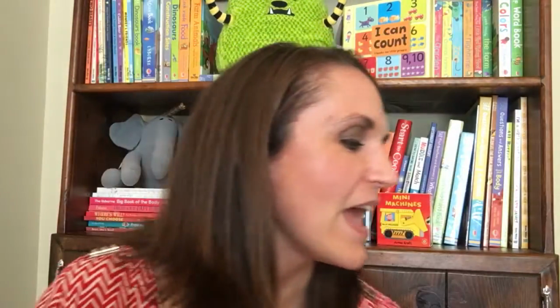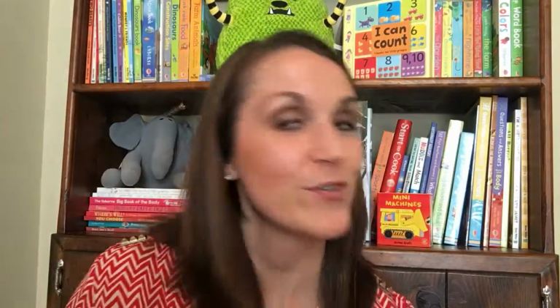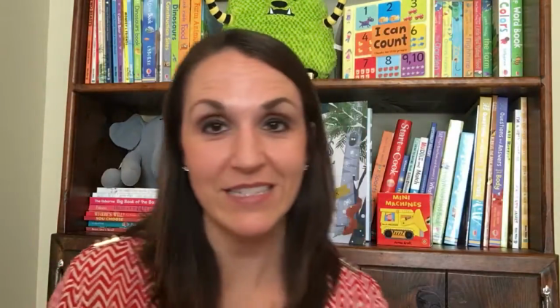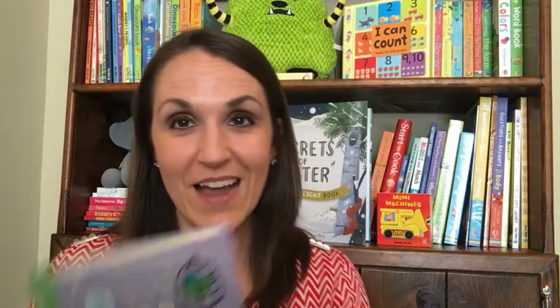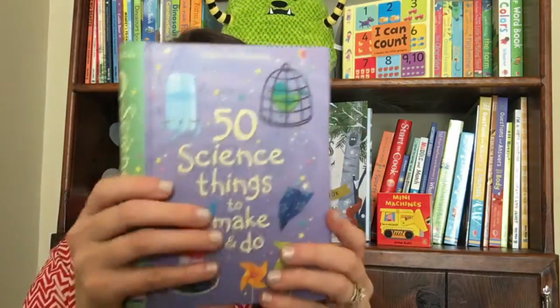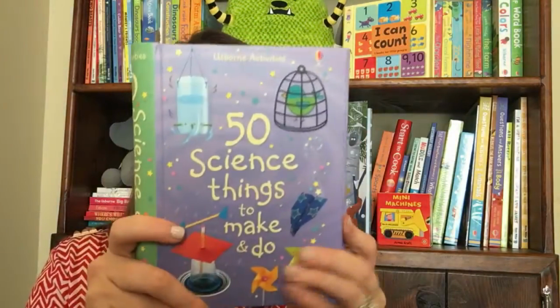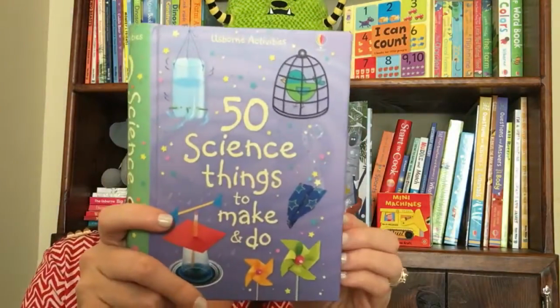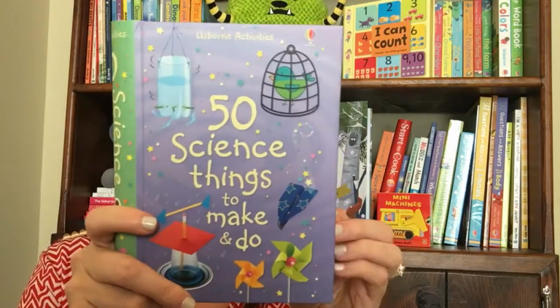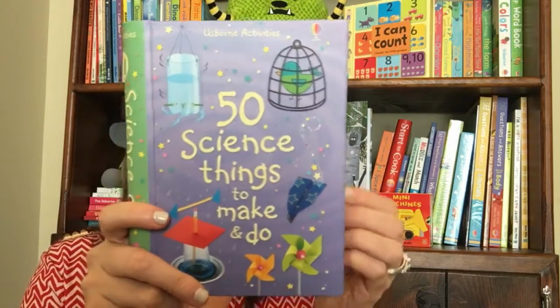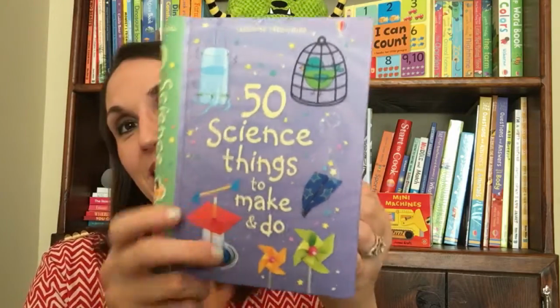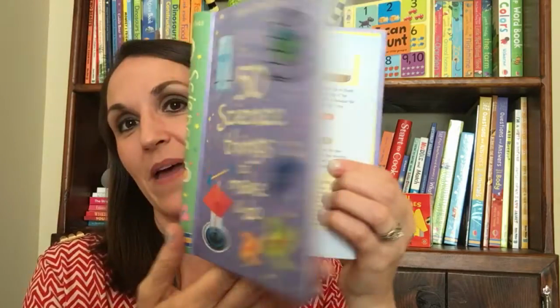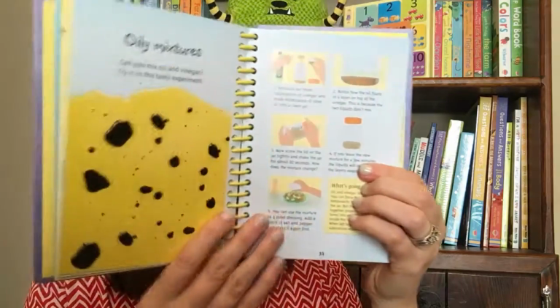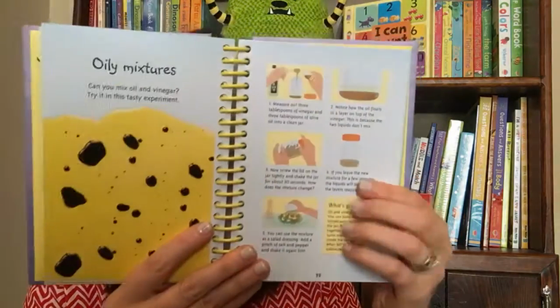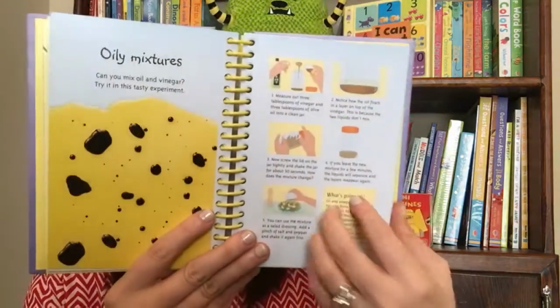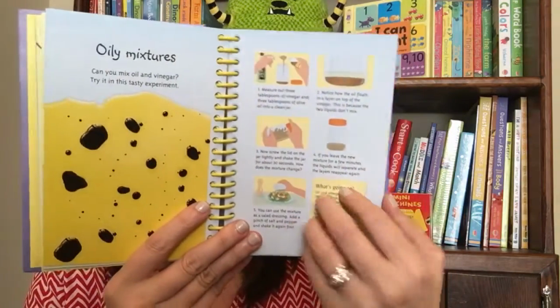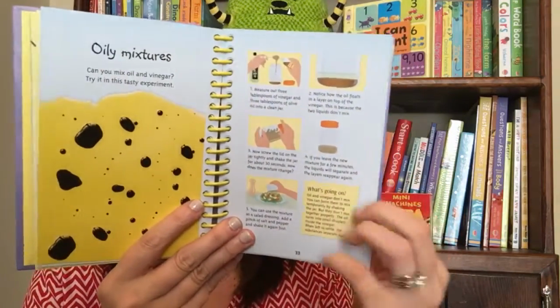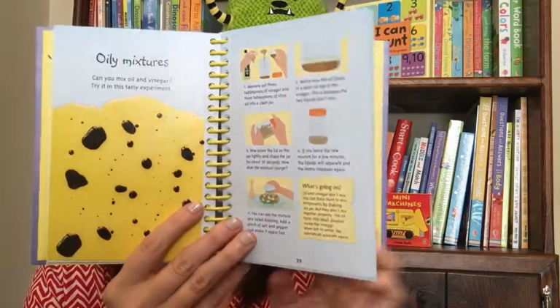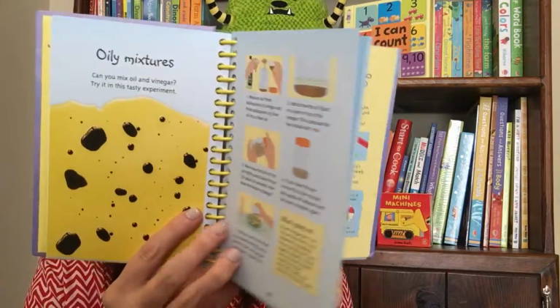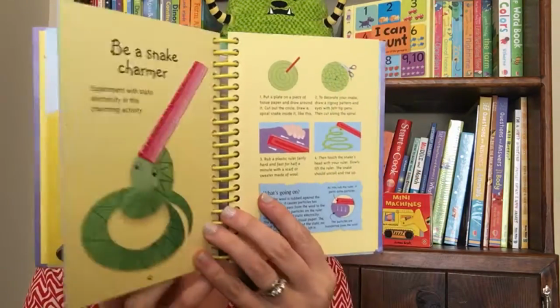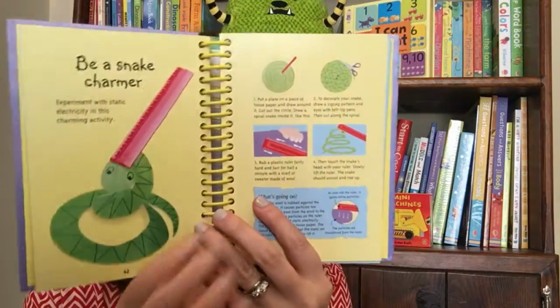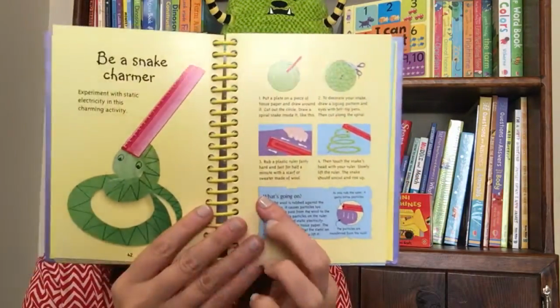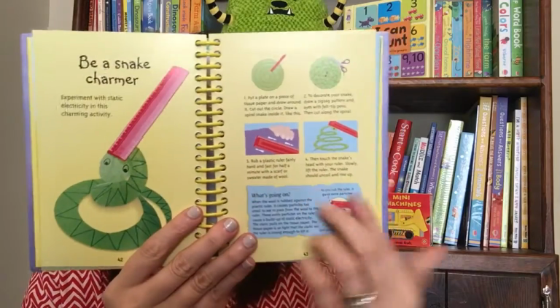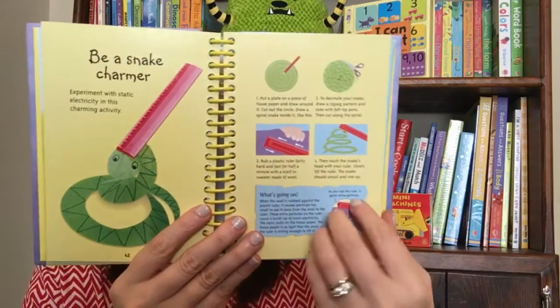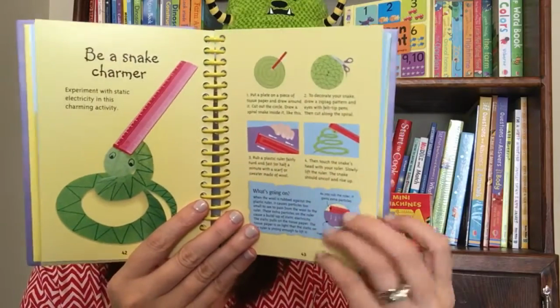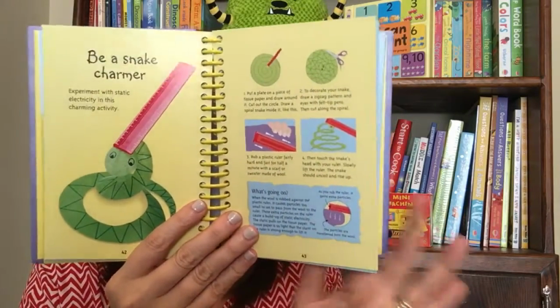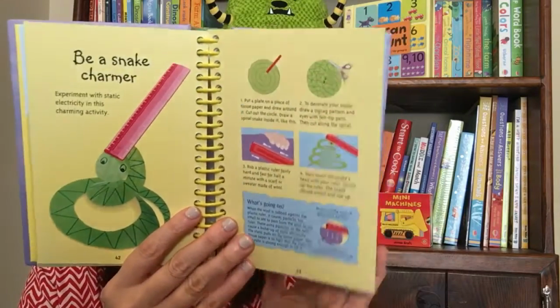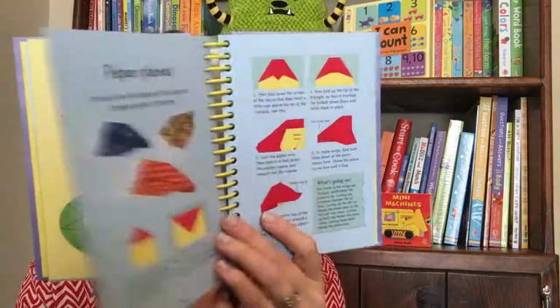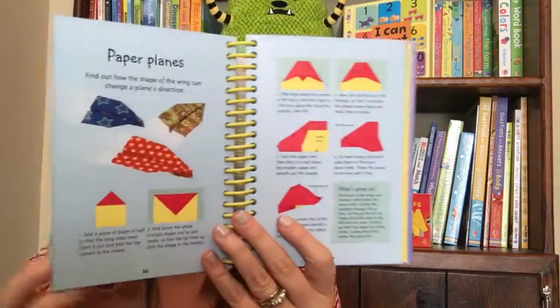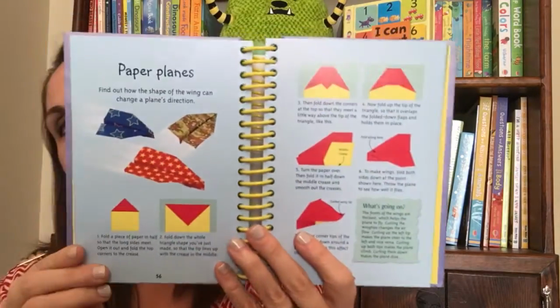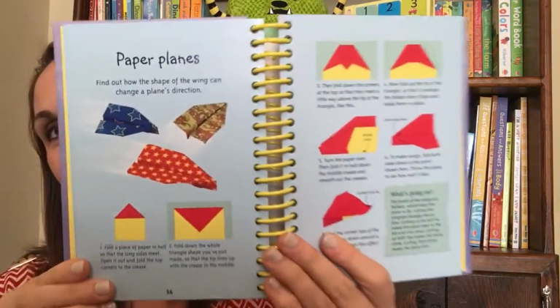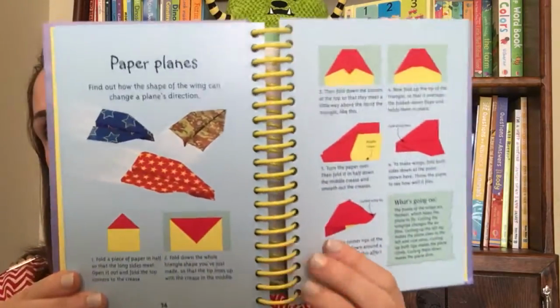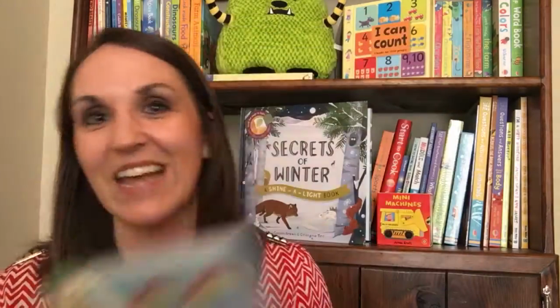If your child is into science, definitely check out 50 Science Things to Make and Do. There are 50 very simple step-by-step activities that combine hands-on fun and lots of scientific investigation.